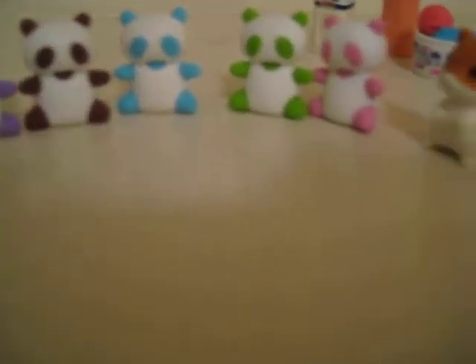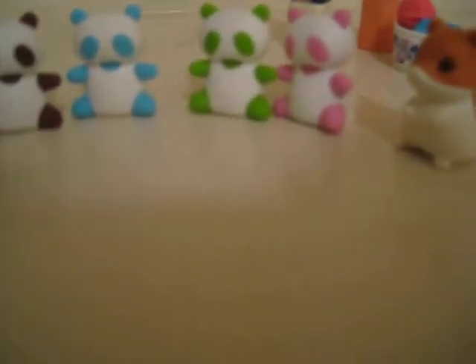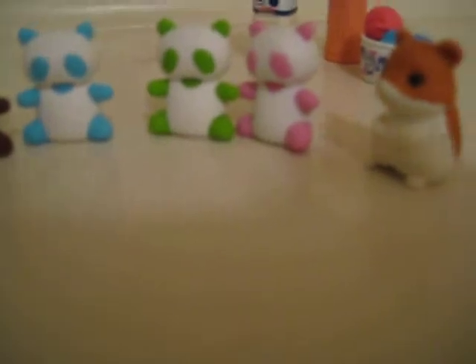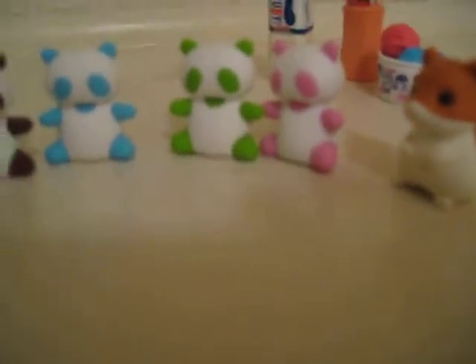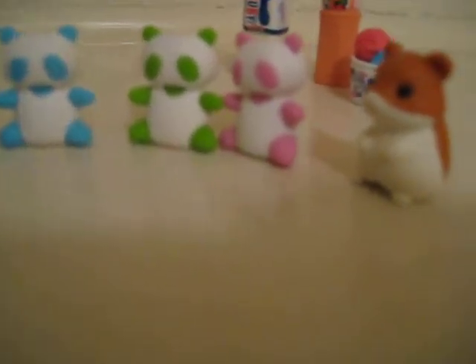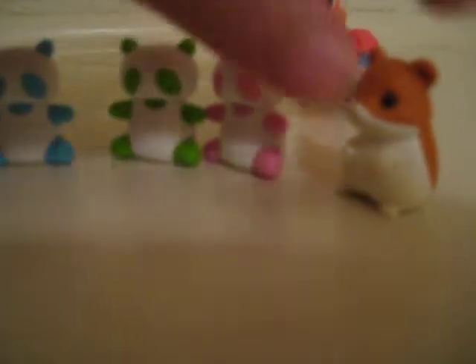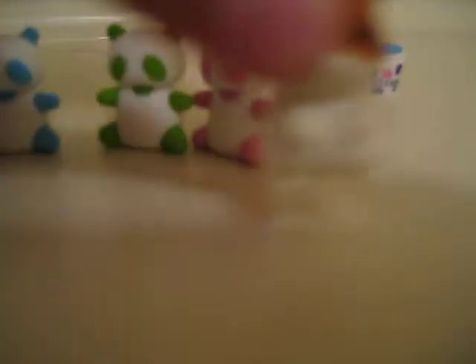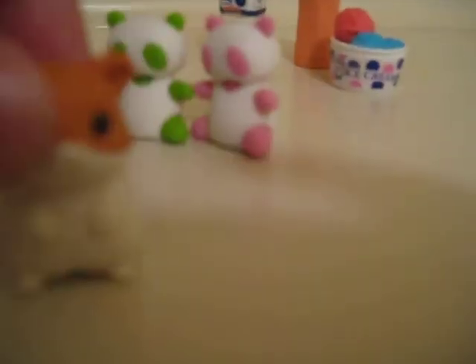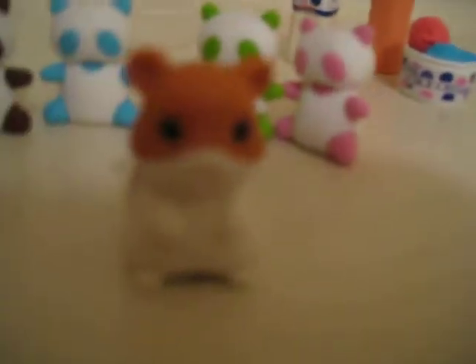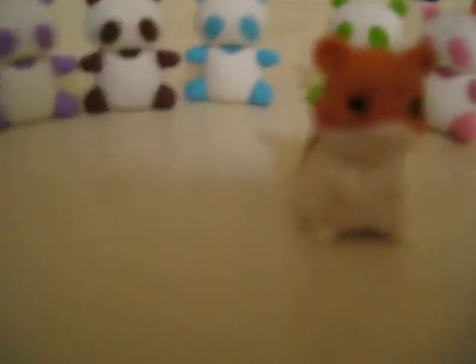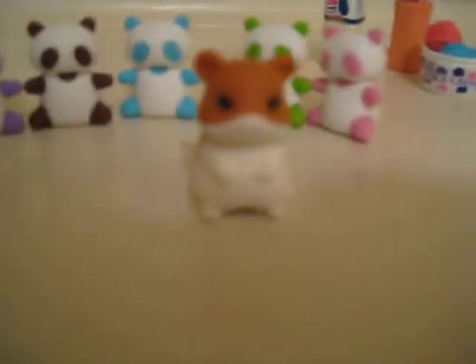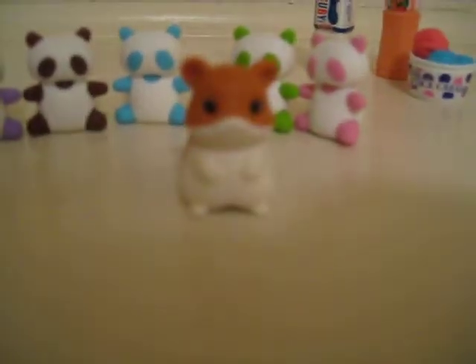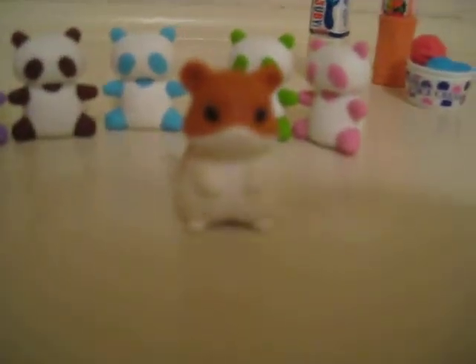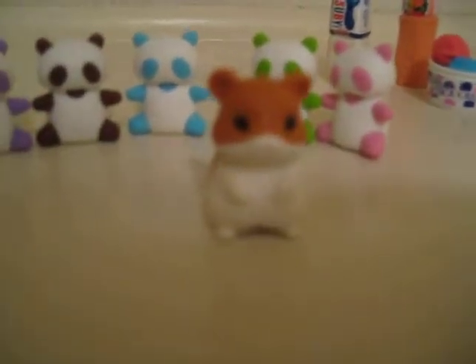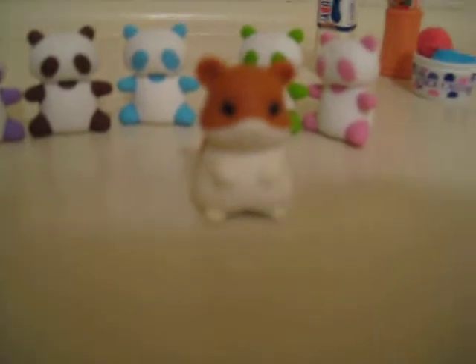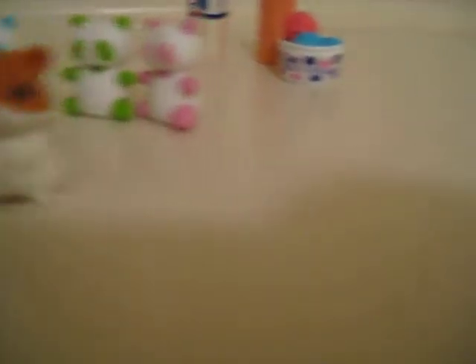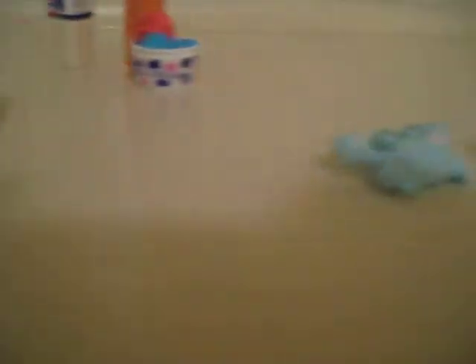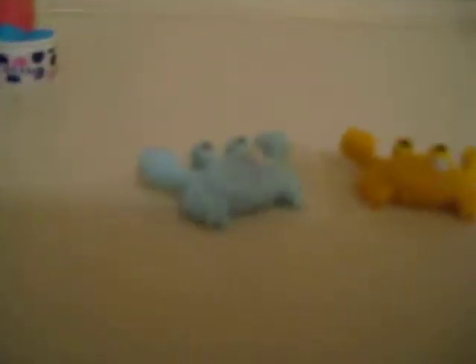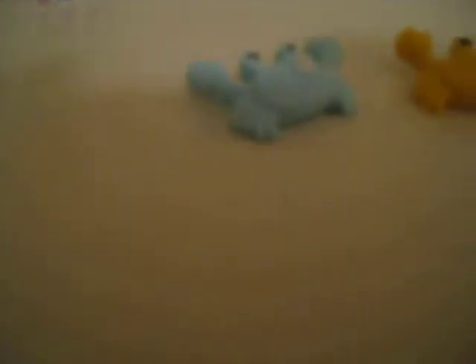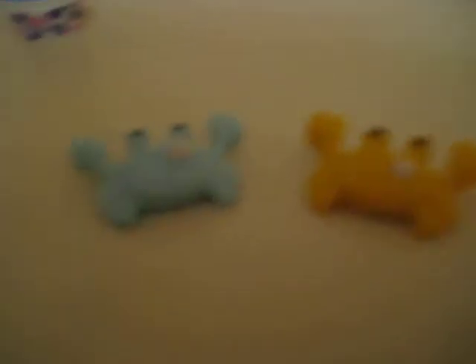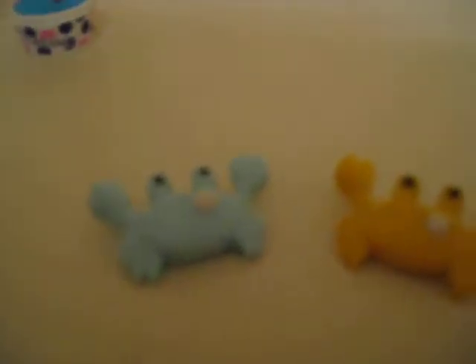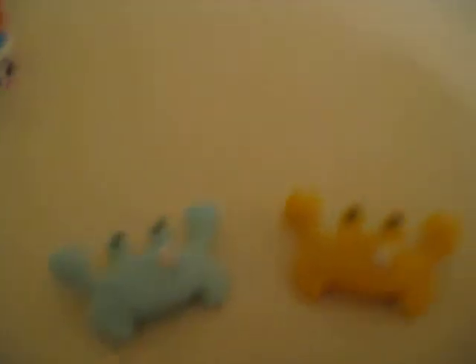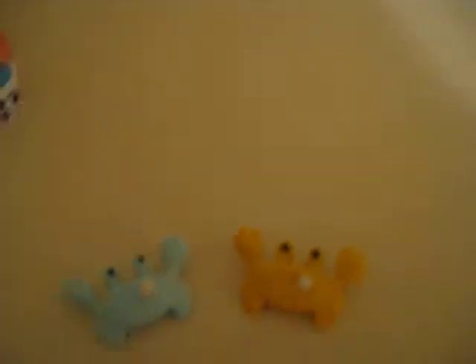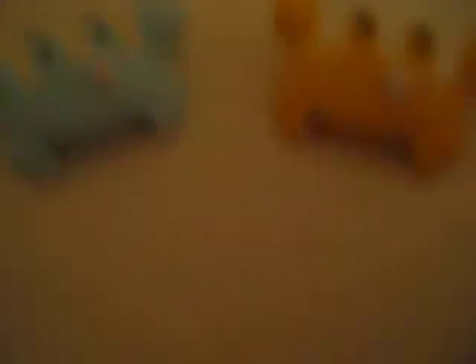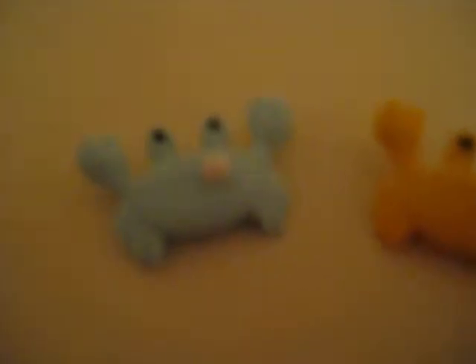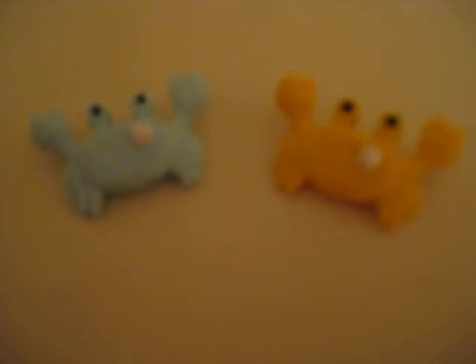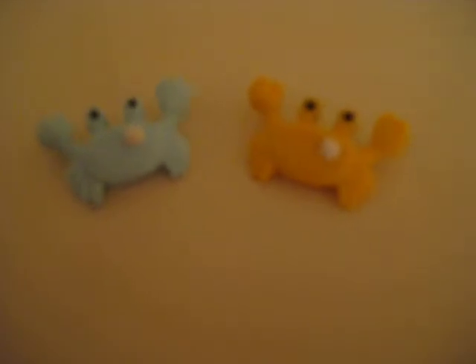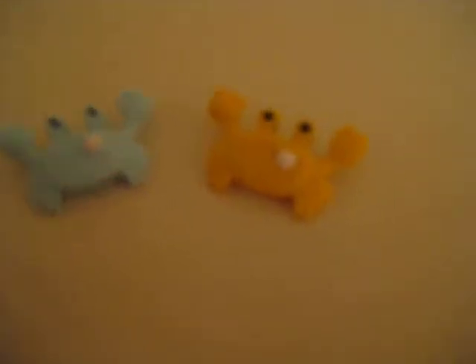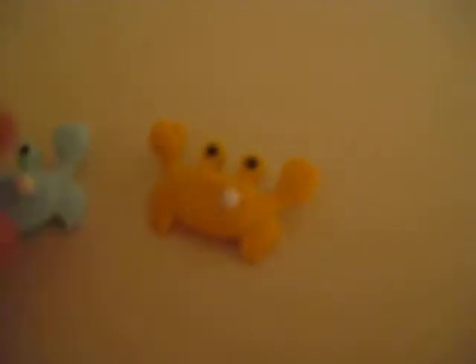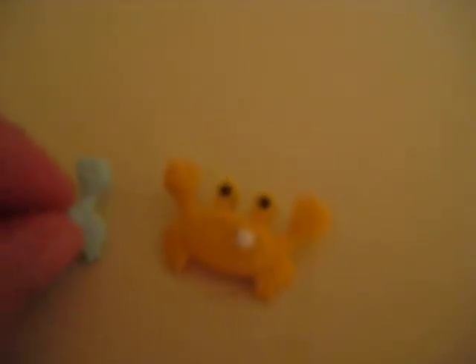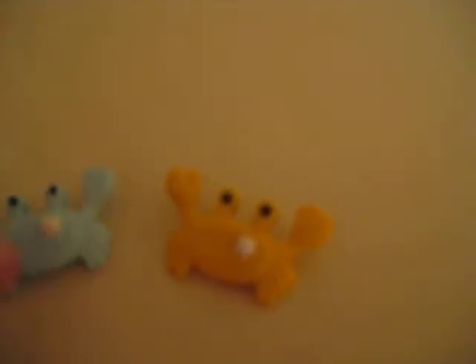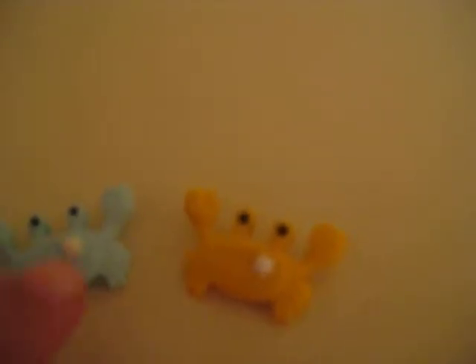And then I also have a little hamster. He's pretty cute. And I have two crabs, blue and yellow, with these little stars that come off right here.